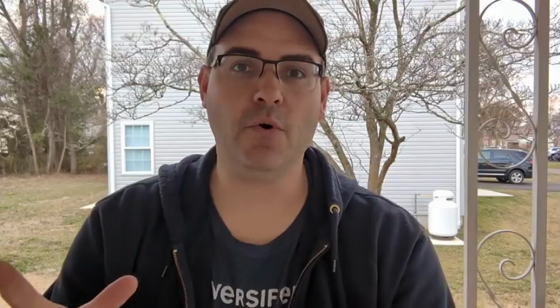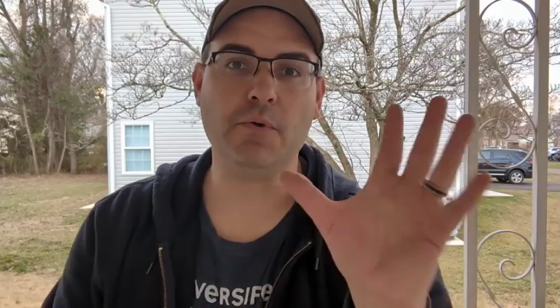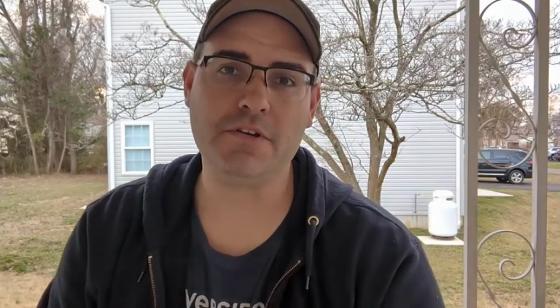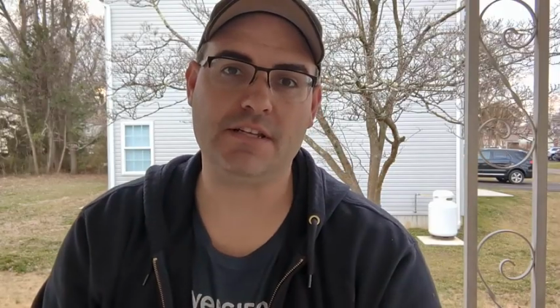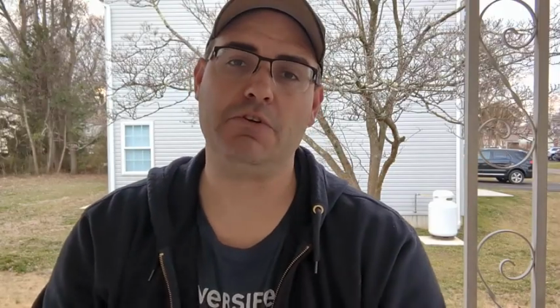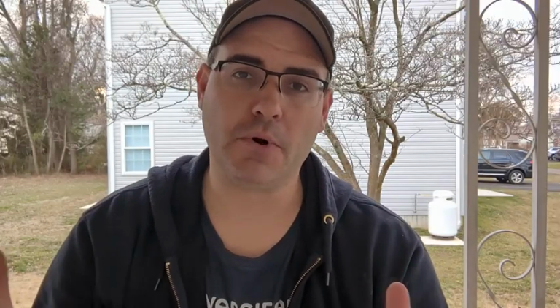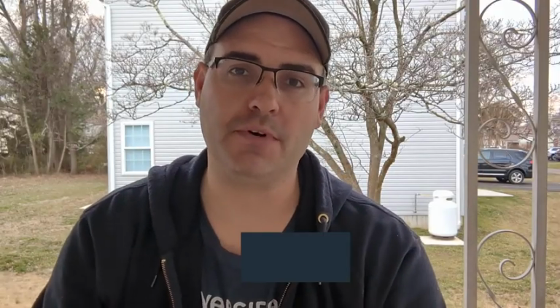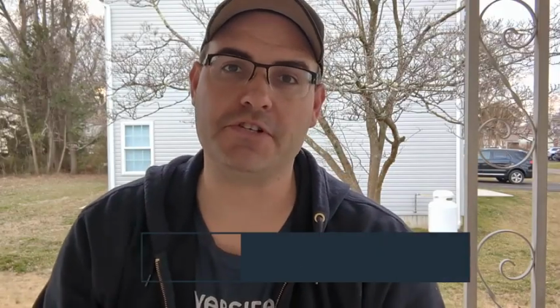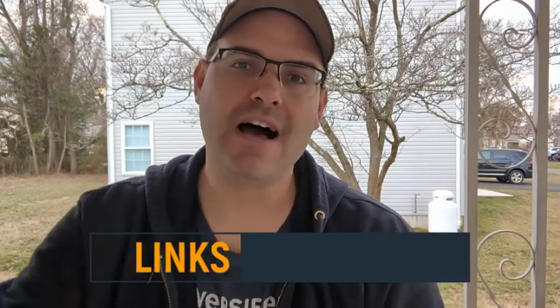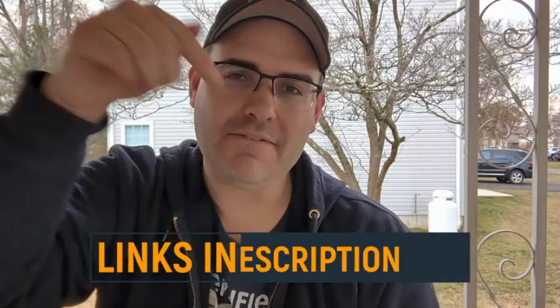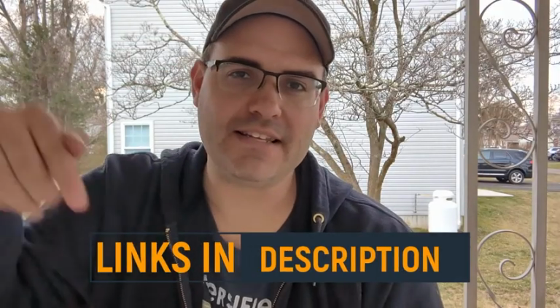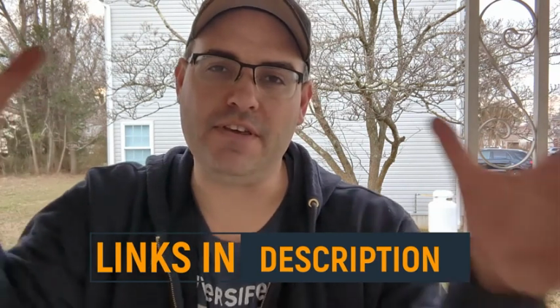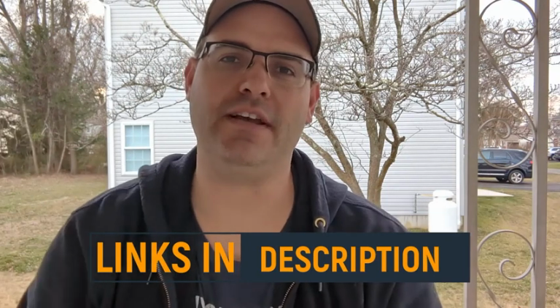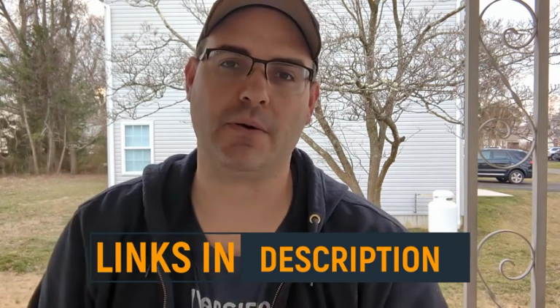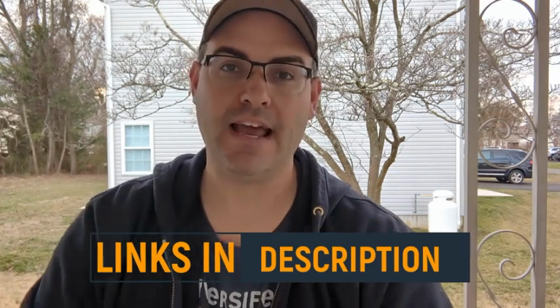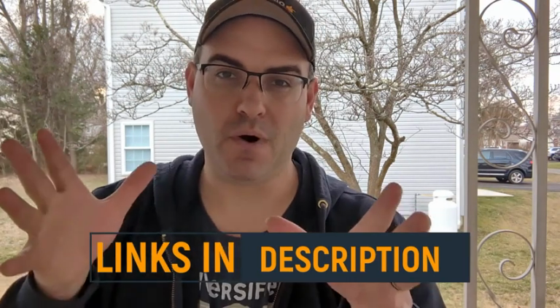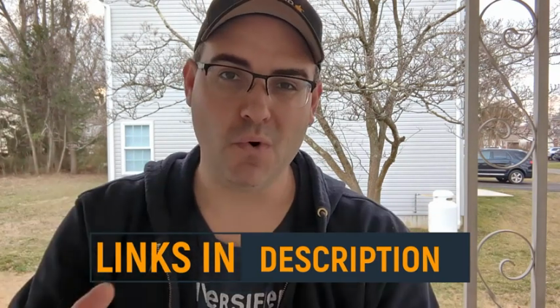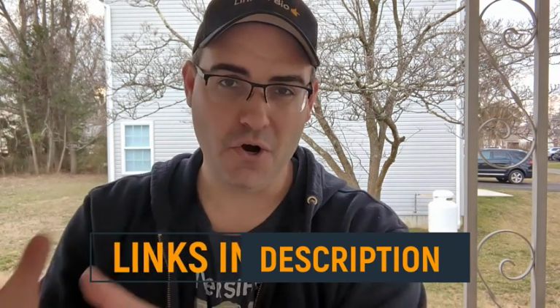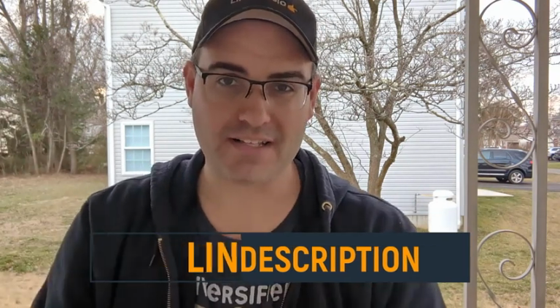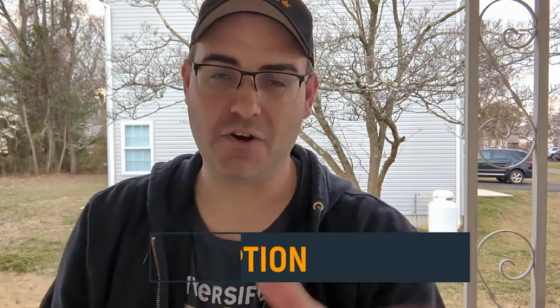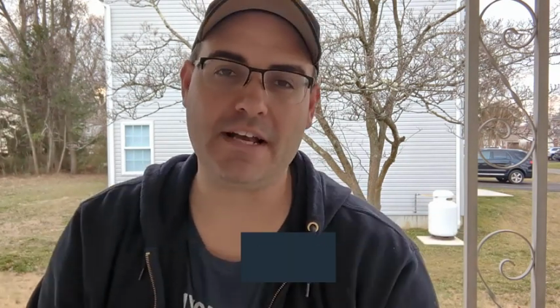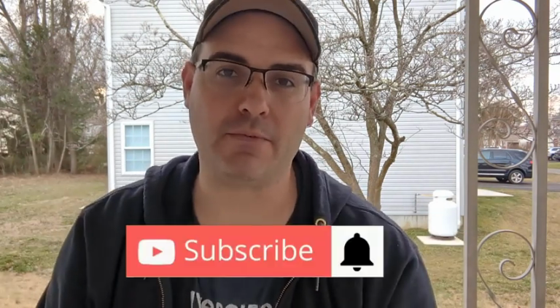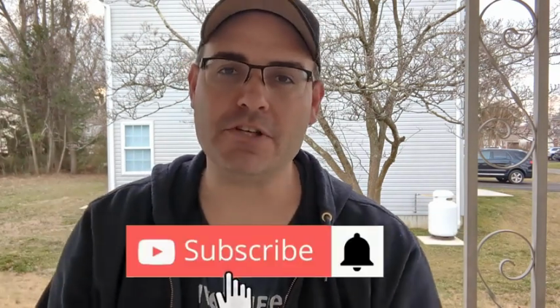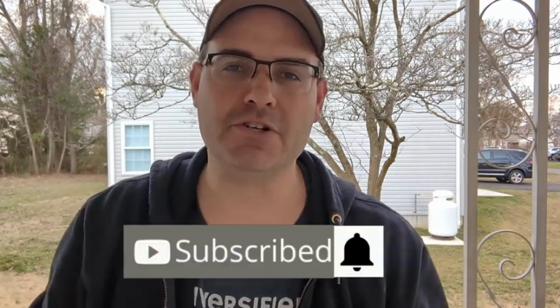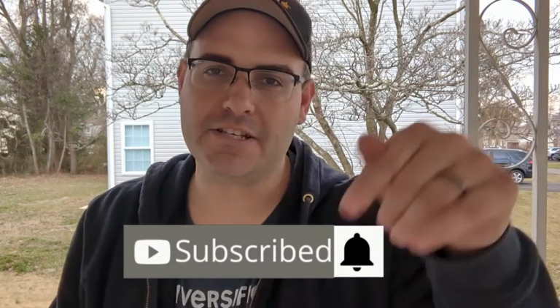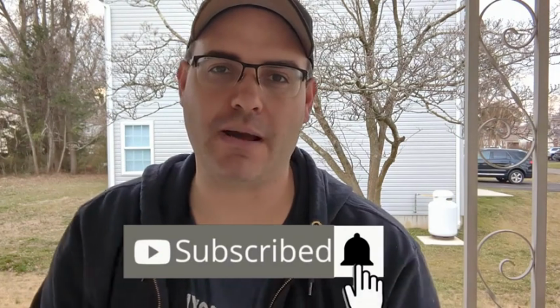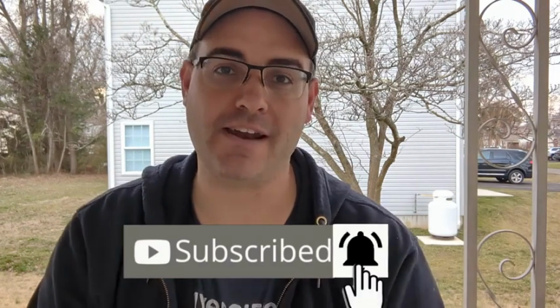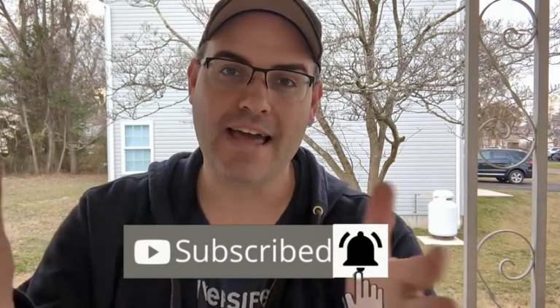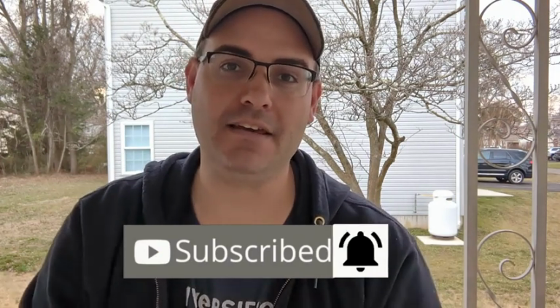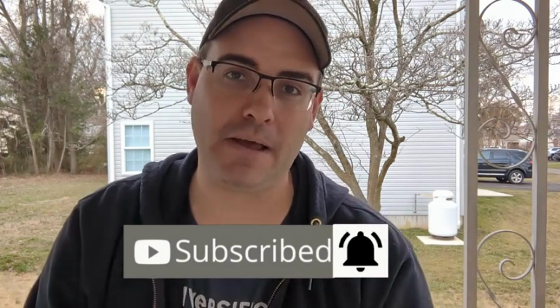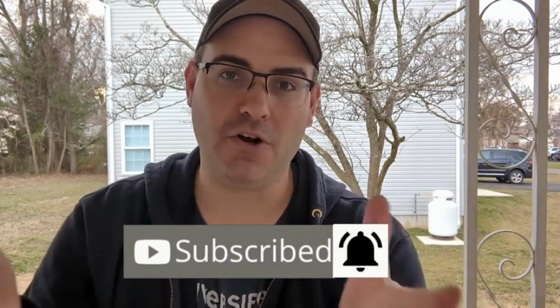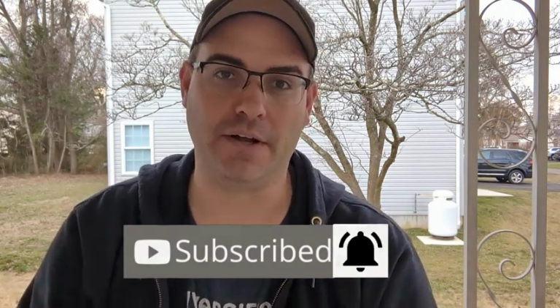If you like what you see in this video and want to purchase one for yourself, I've left links in the description. If you want more no-nonsense, no-BS product reviews, be sure to like and subscribe to the channel and hit the bell so you don't miss one.